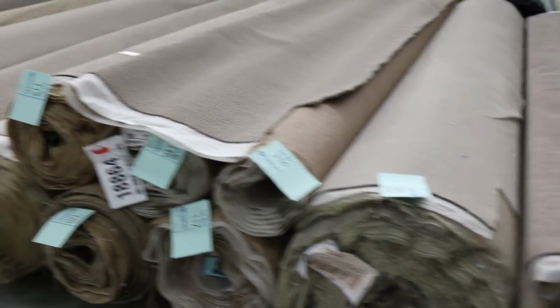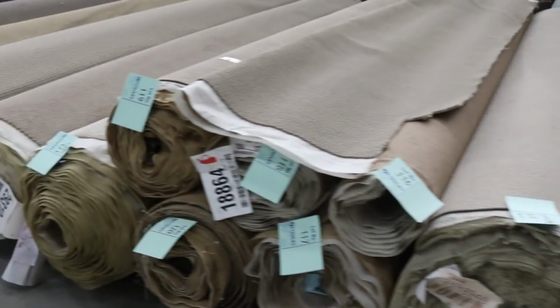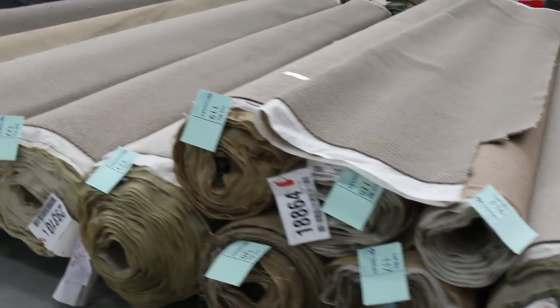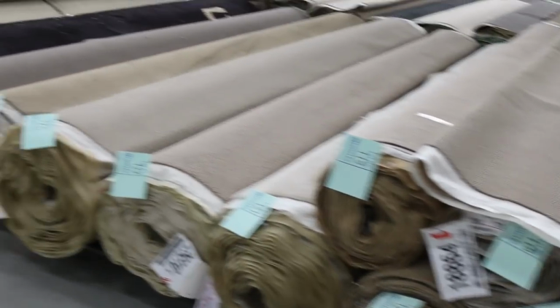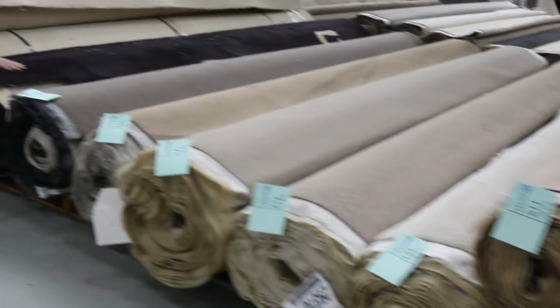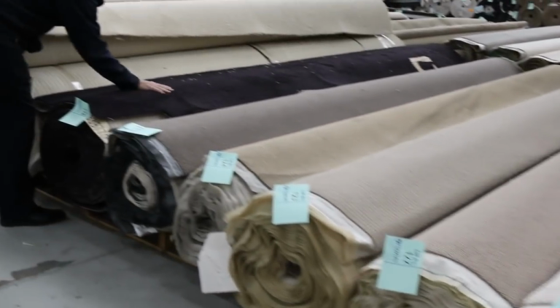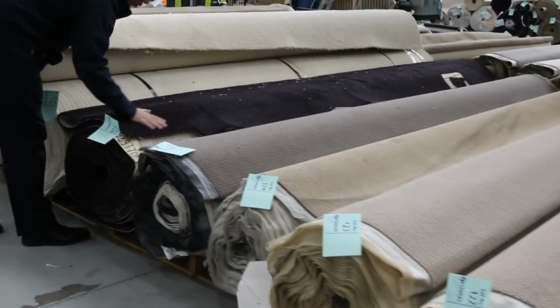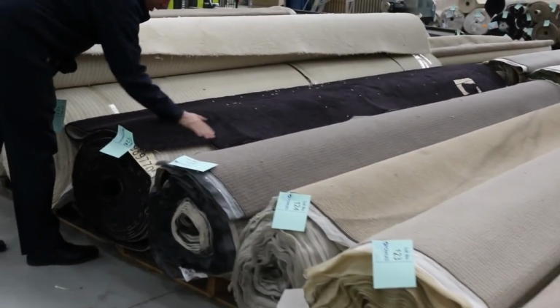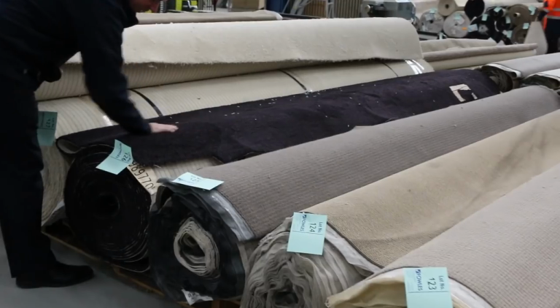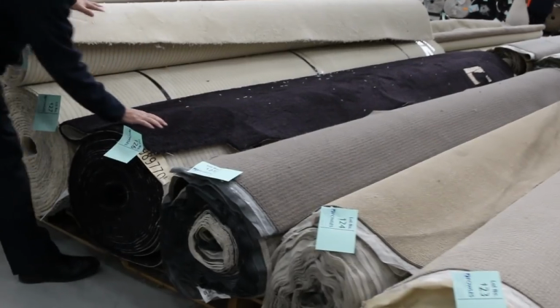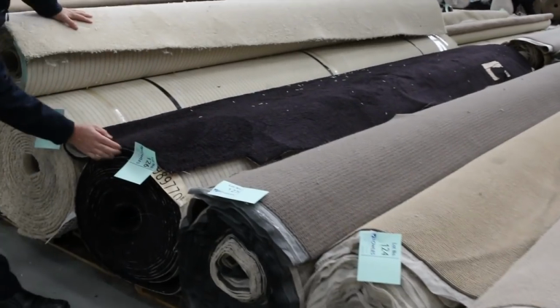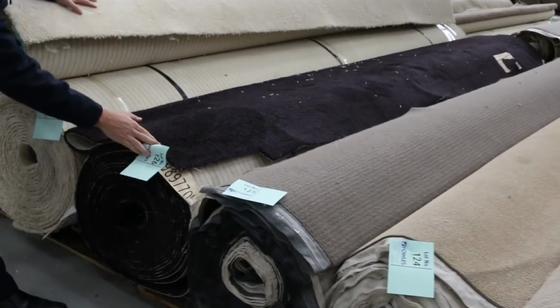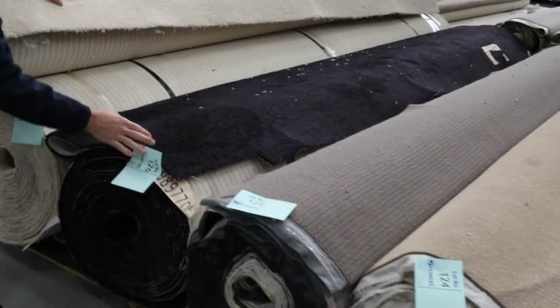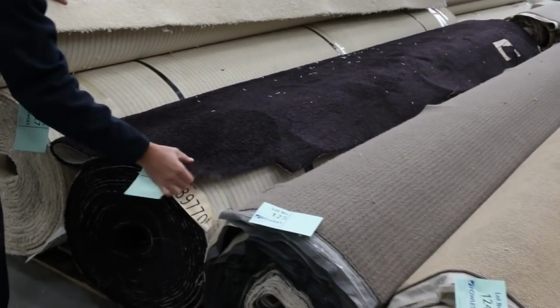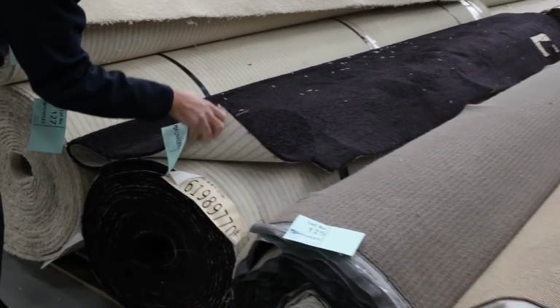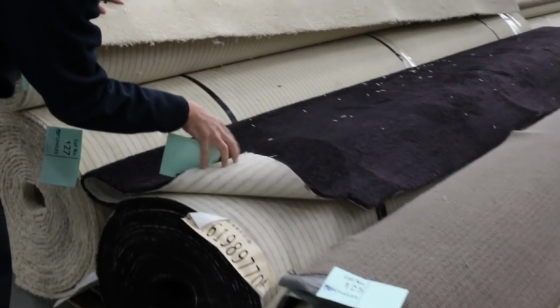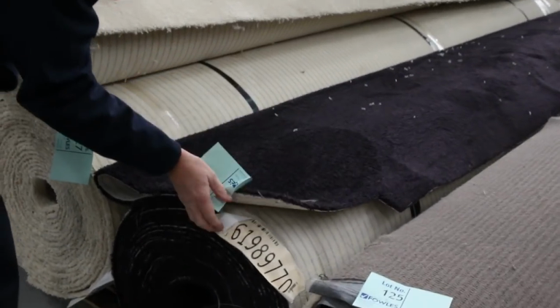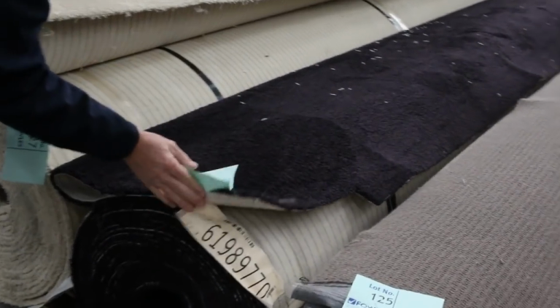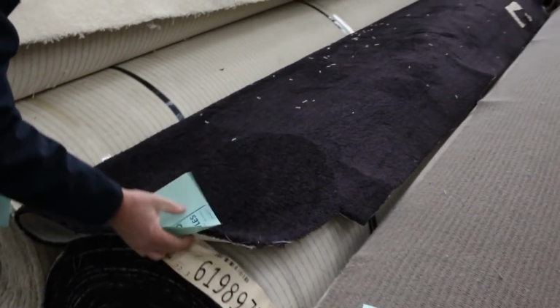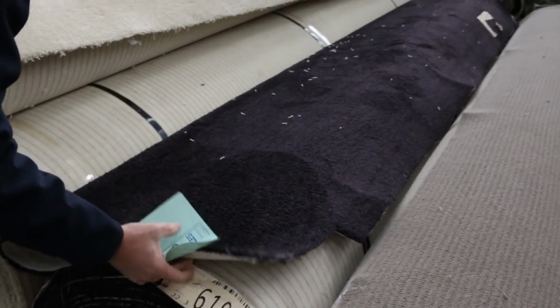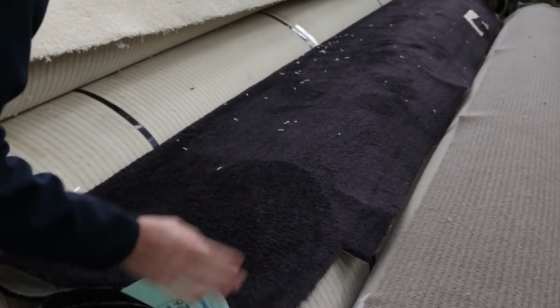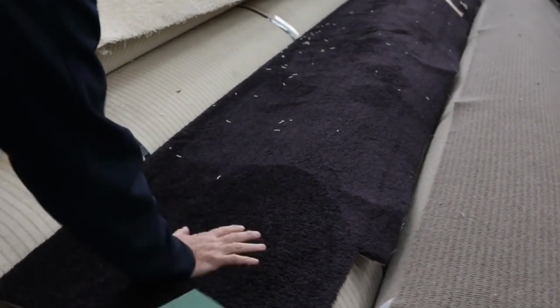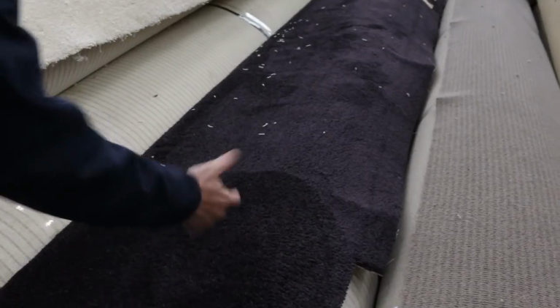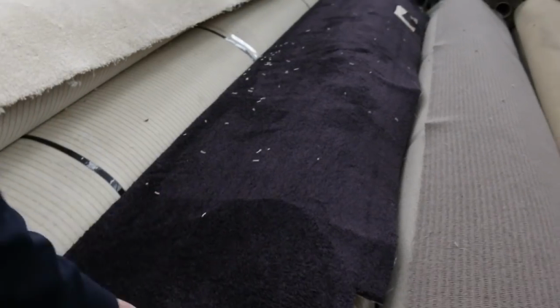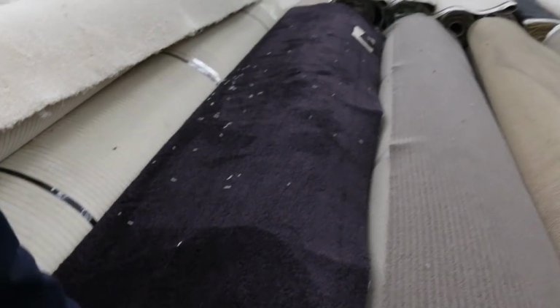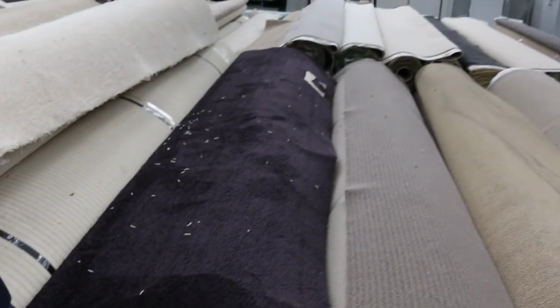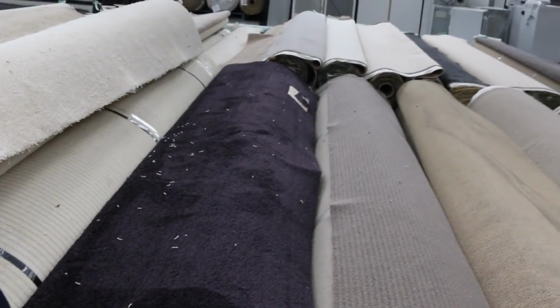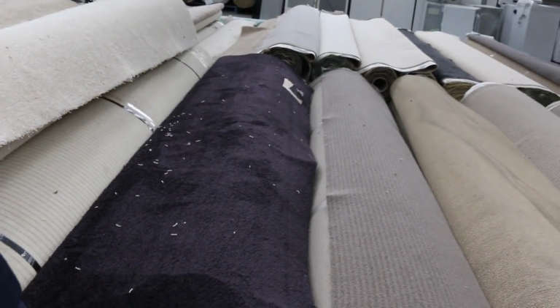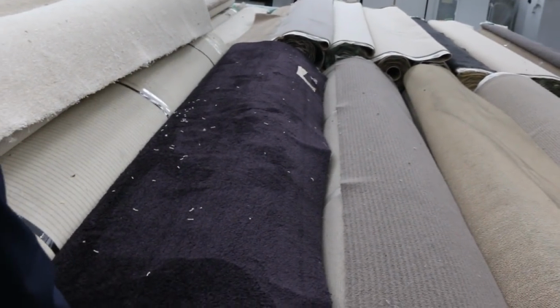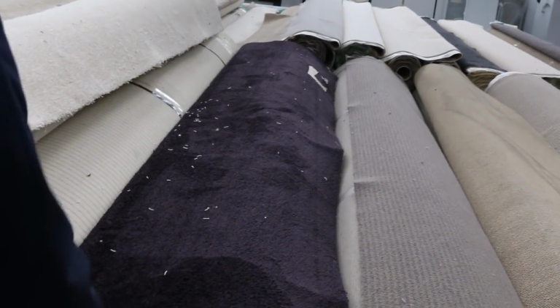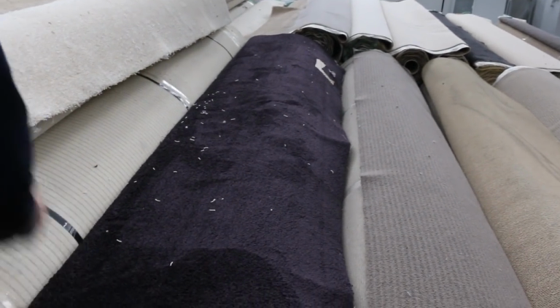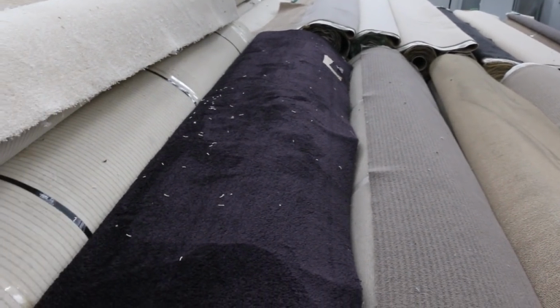Look at these colours — a really nice aubergine sort of colour. Lot number 126: that roll is 22.3 metres, and it could sell for as low as $25, I'd be thinking around $25 to $30 a metre.